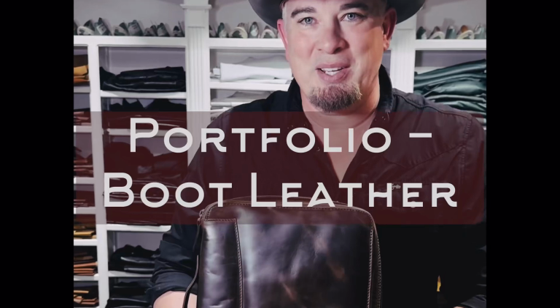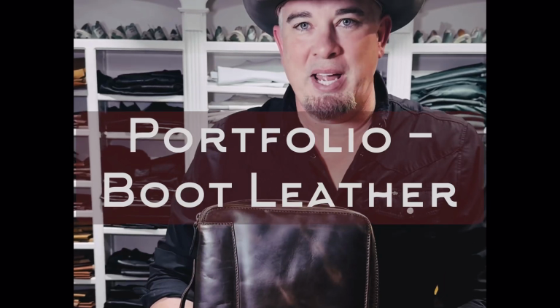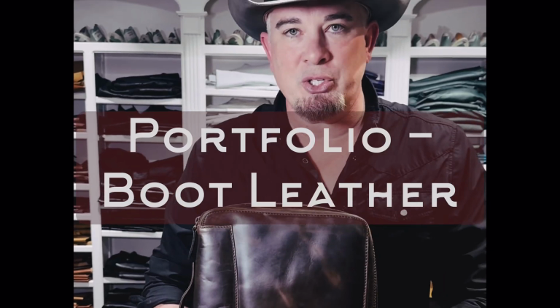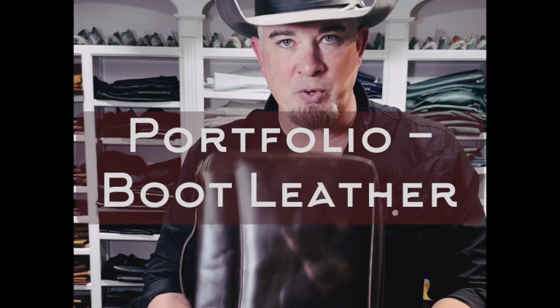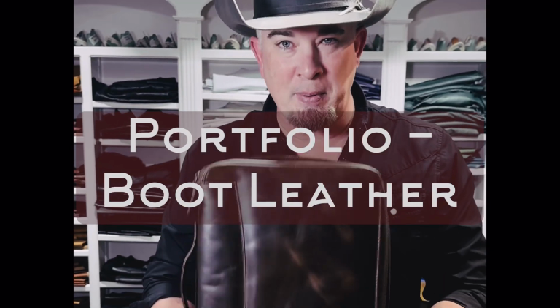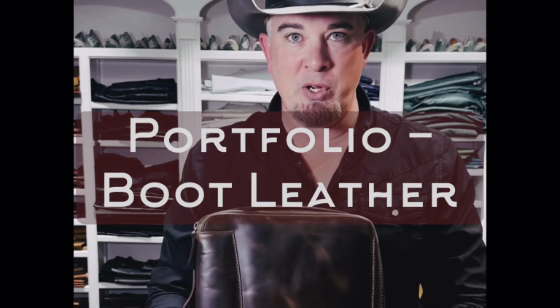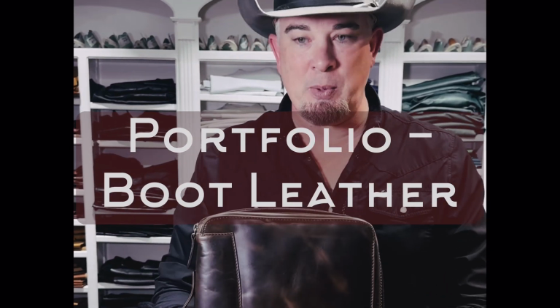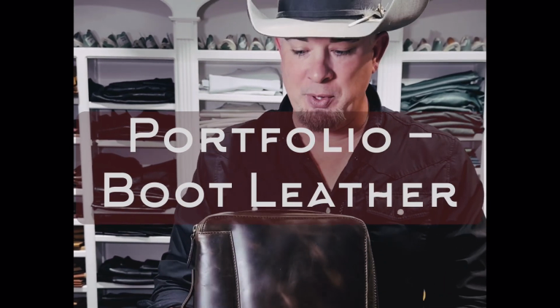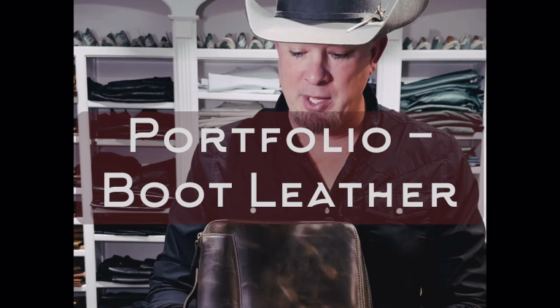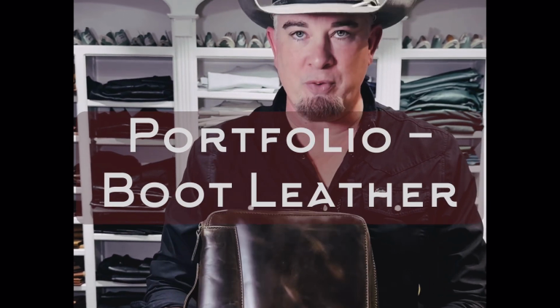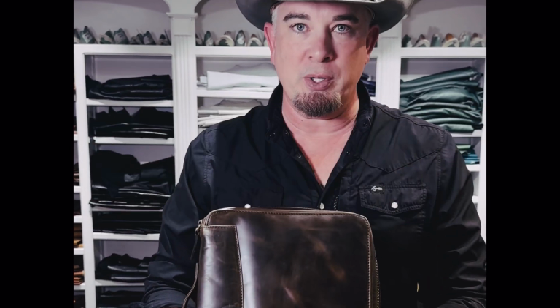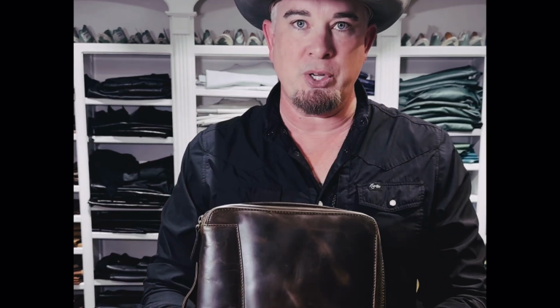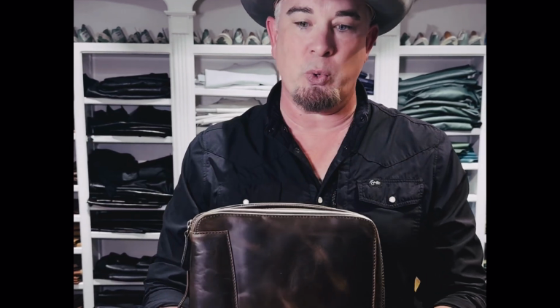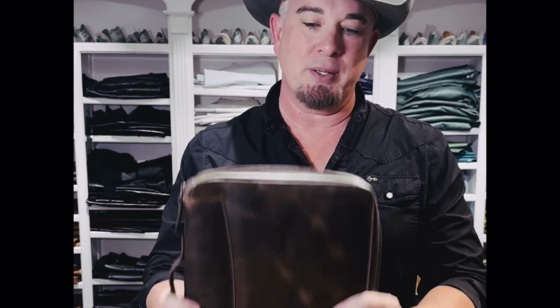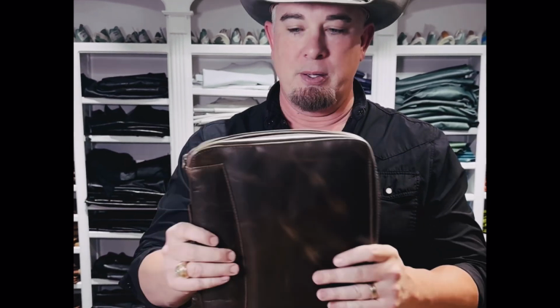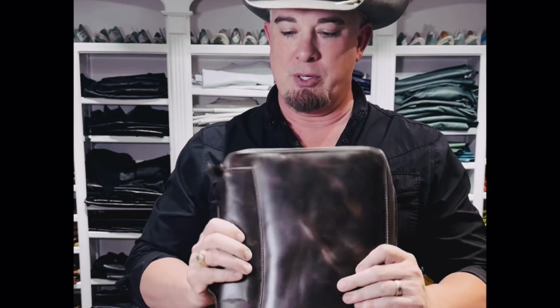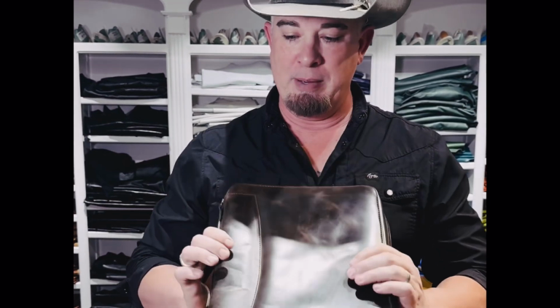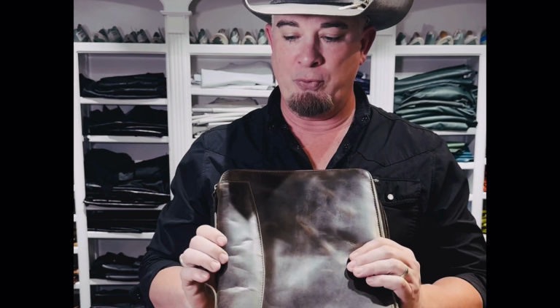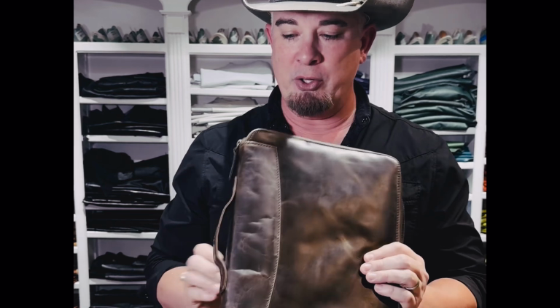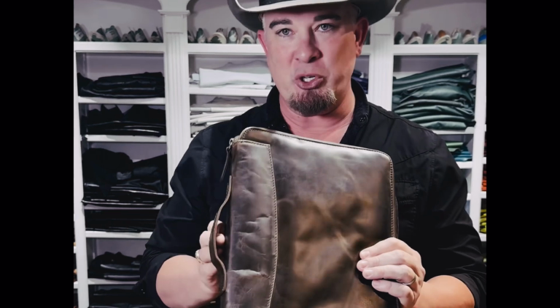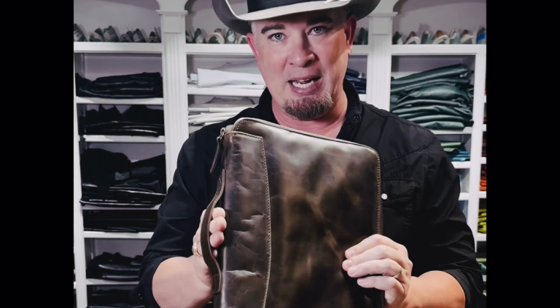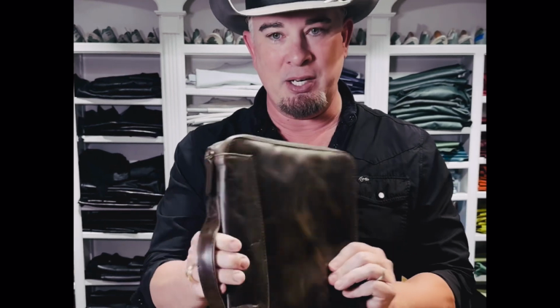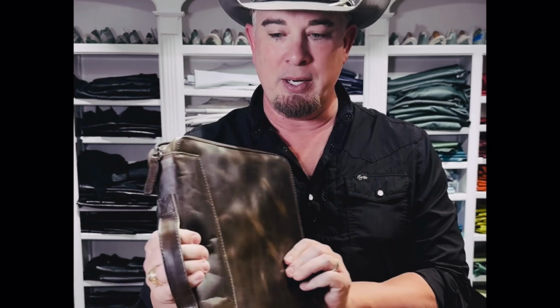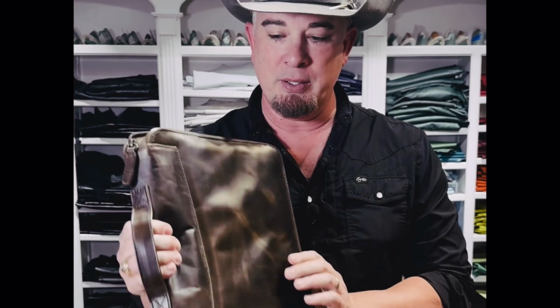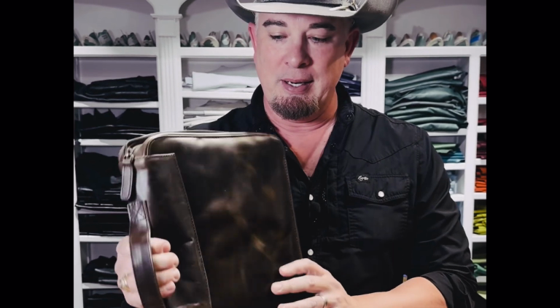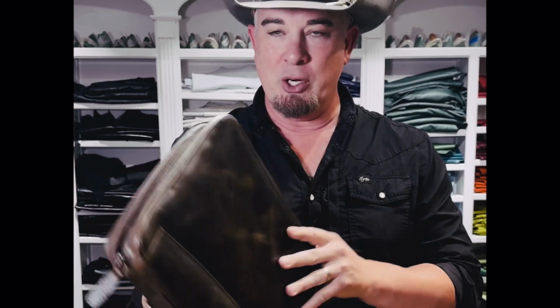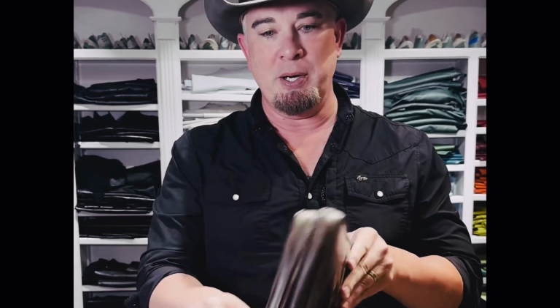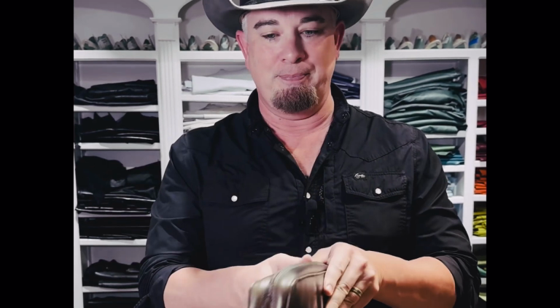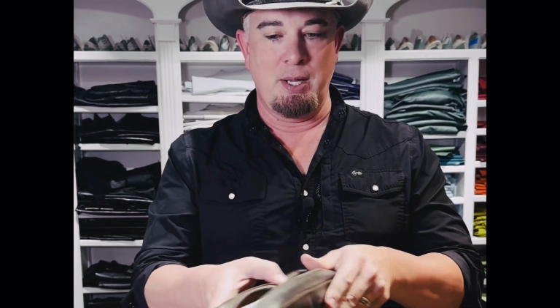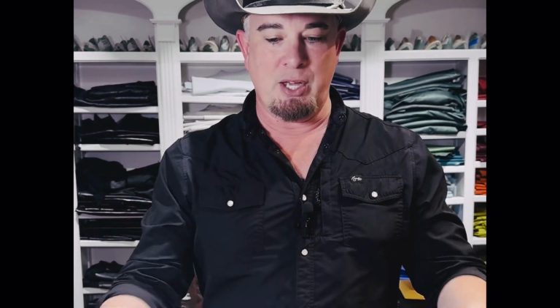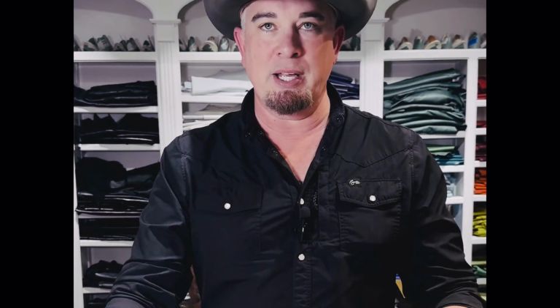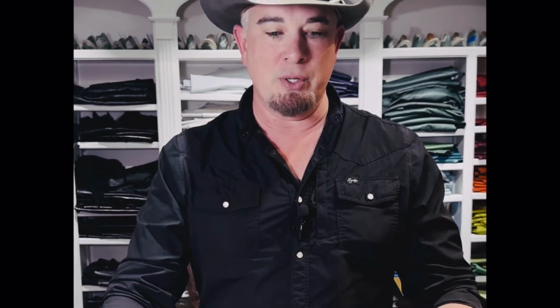Hey guys, it's Chris from Republic Food Company. We're here with the portfolios. These are great. The slim profile — you can put your hand in it right here. You can open it up and it's got everything that you need.